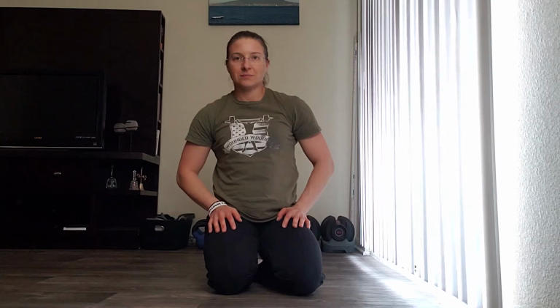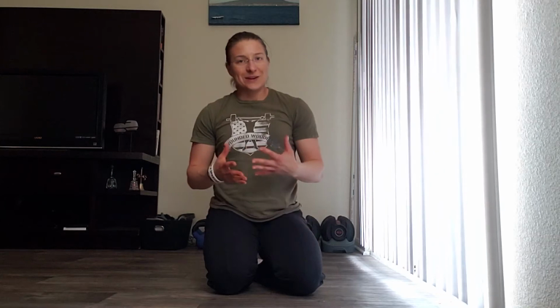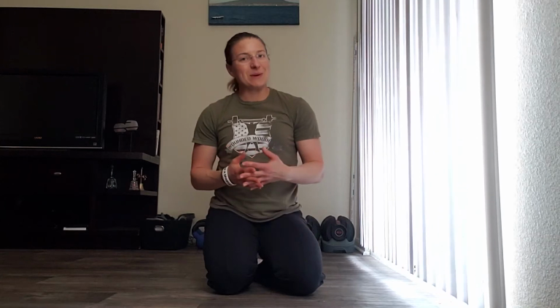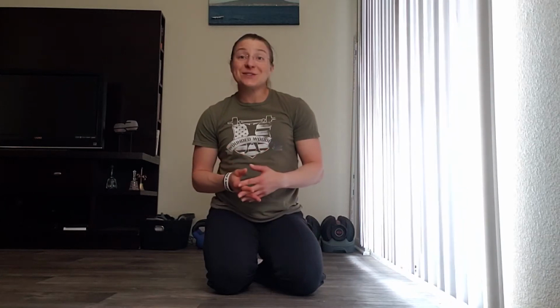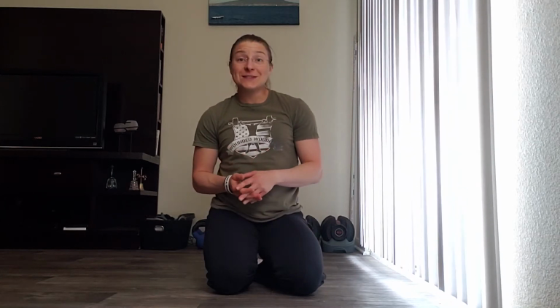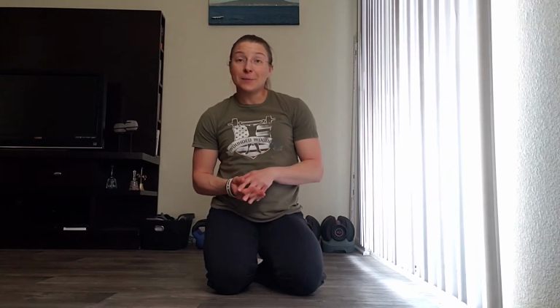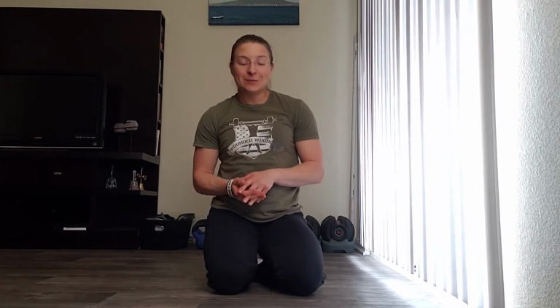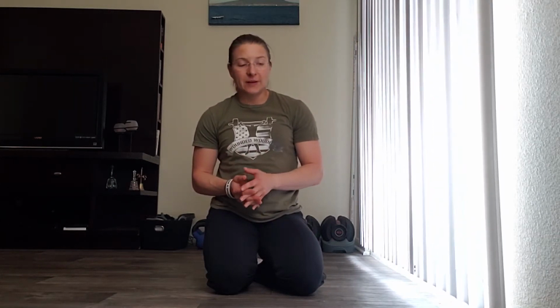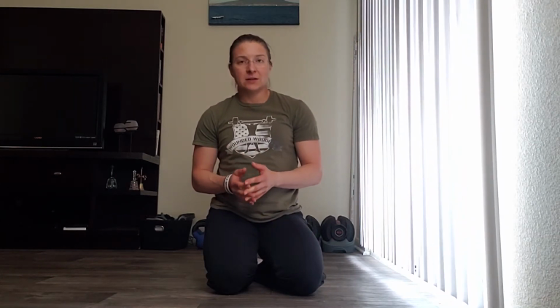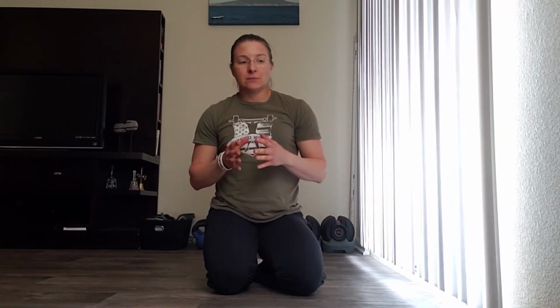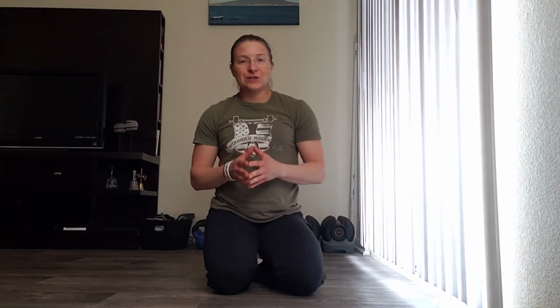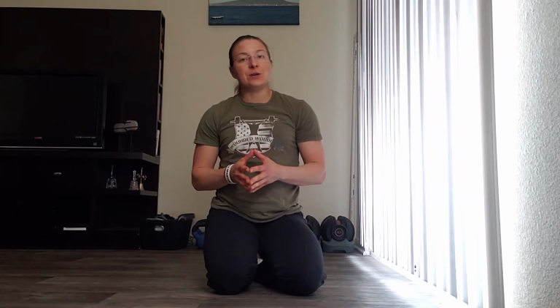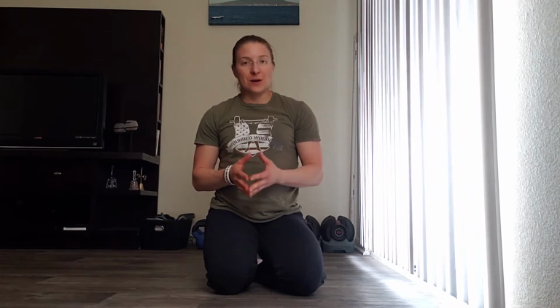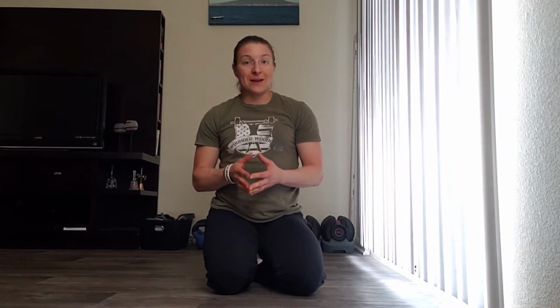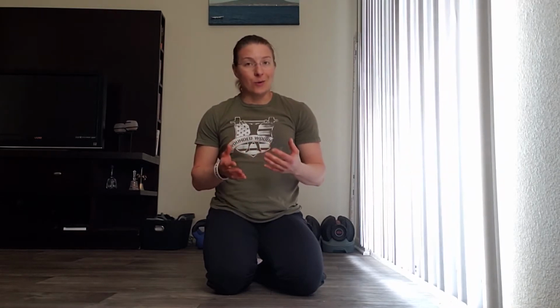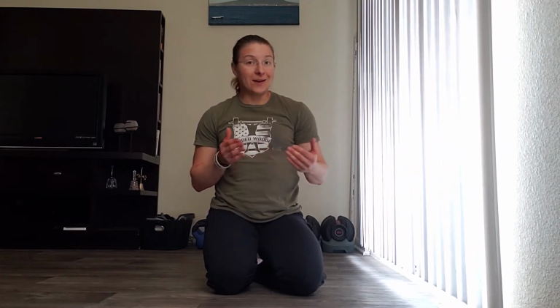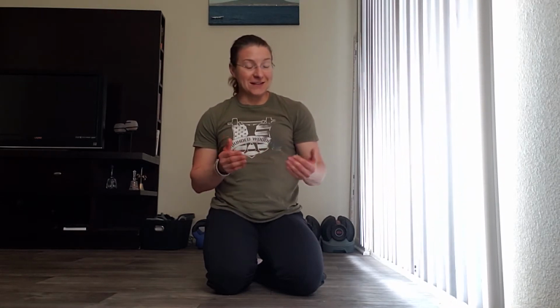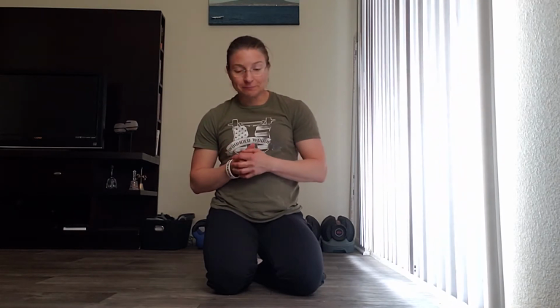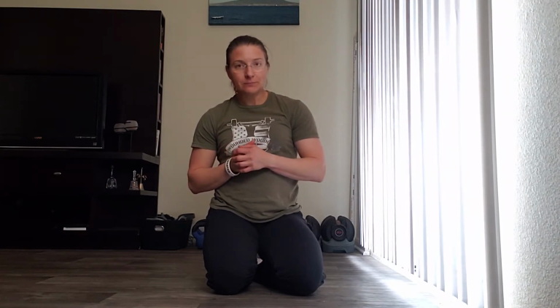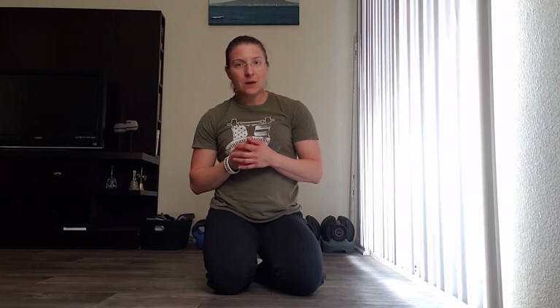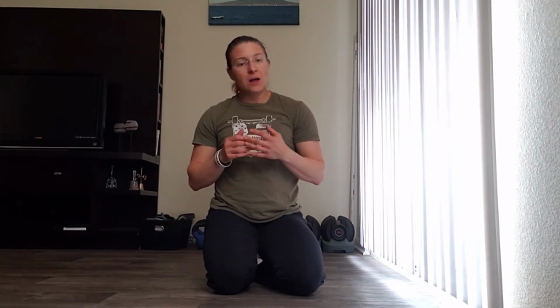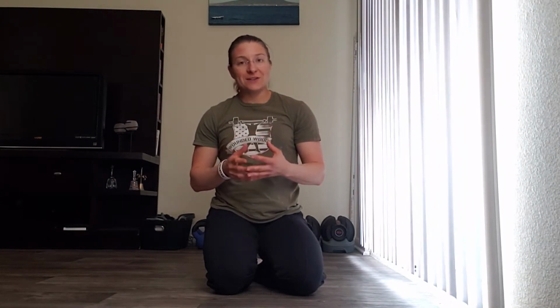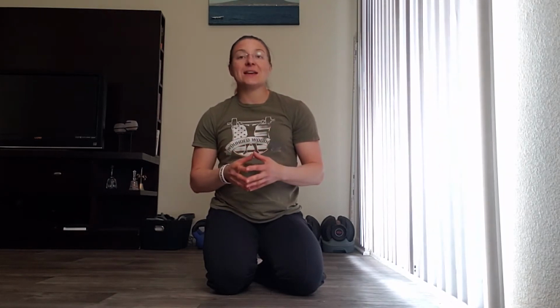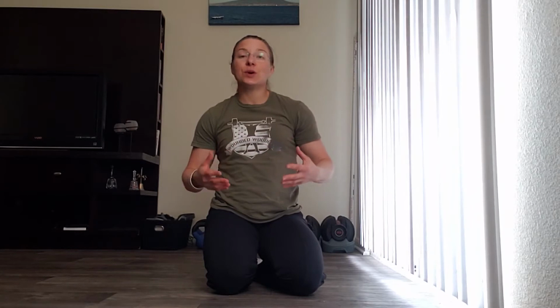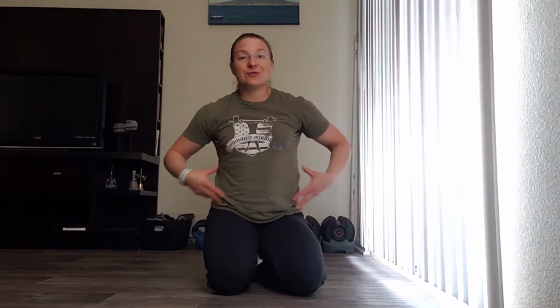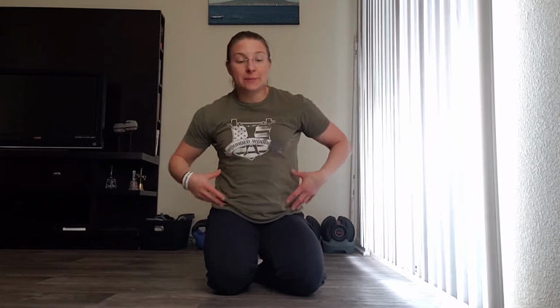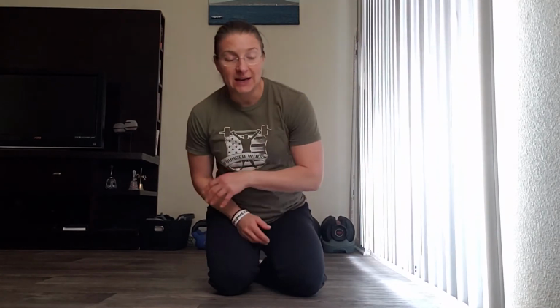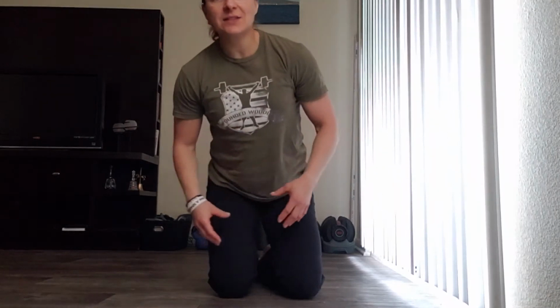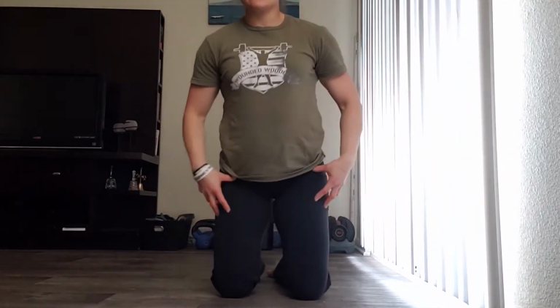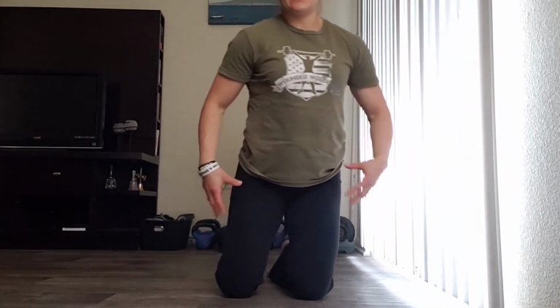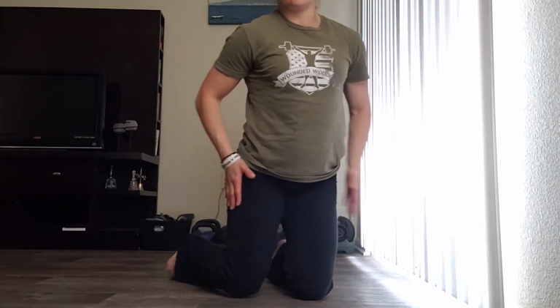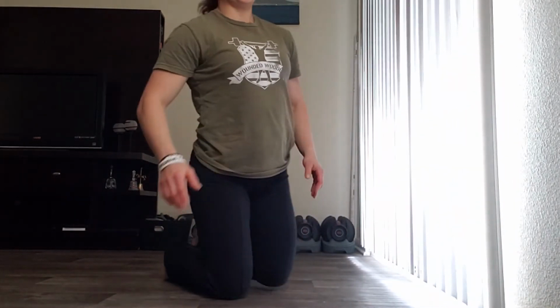Brienne Sheldon with Get Your Fix Physical Therapy and Performance. I'm going to show you a quadruped, or hands and knees, exercise to work on trunk stability, and this one's going to be moving our legs.